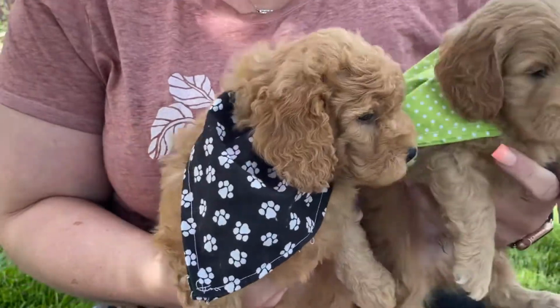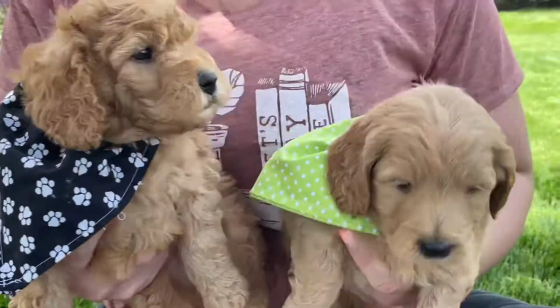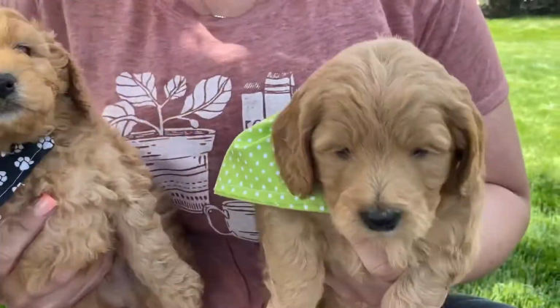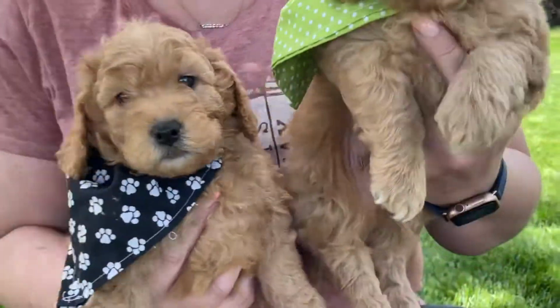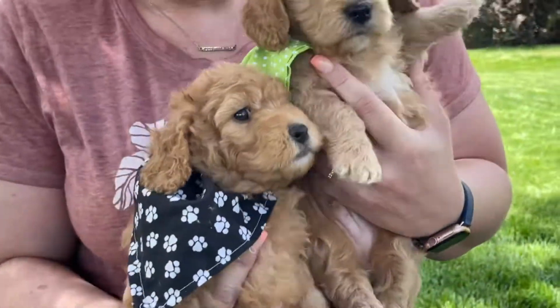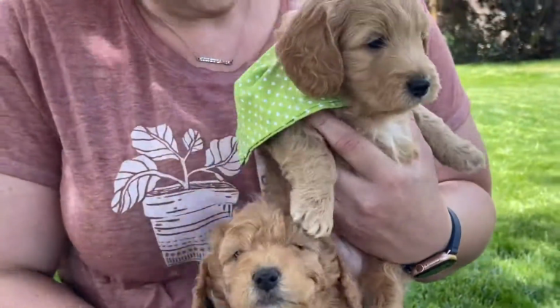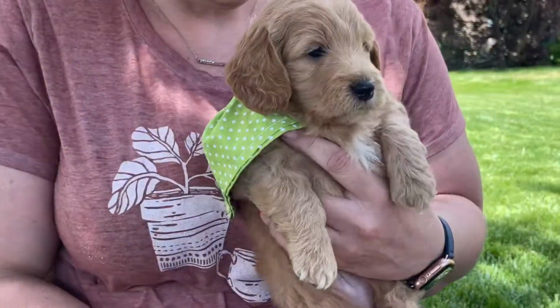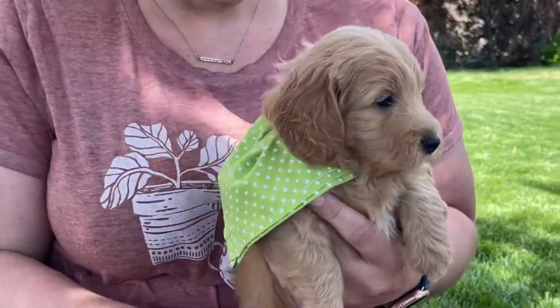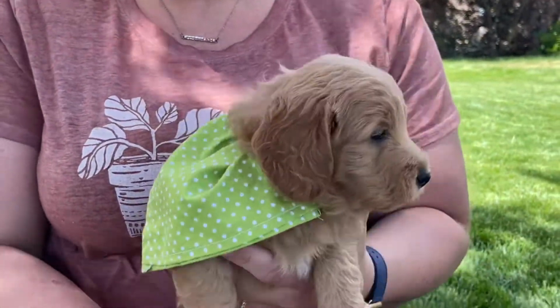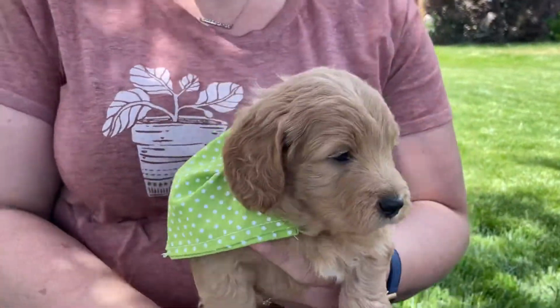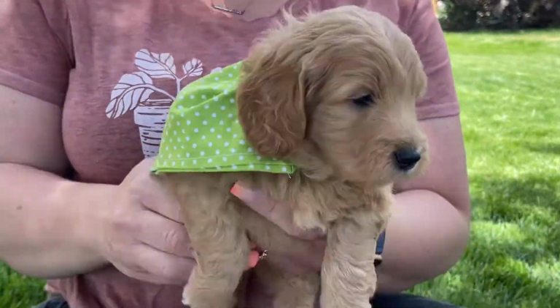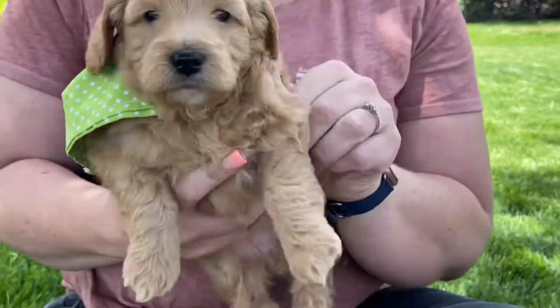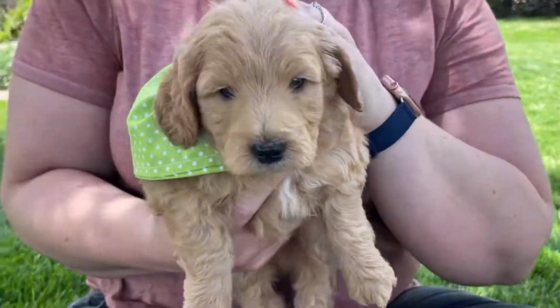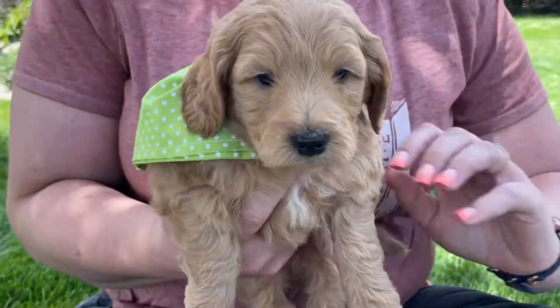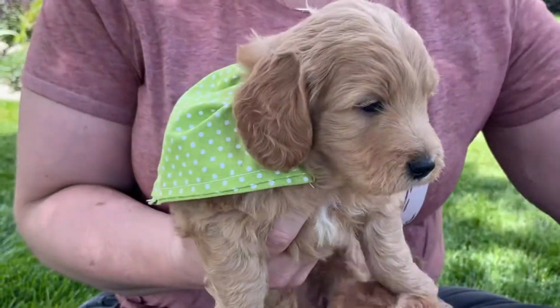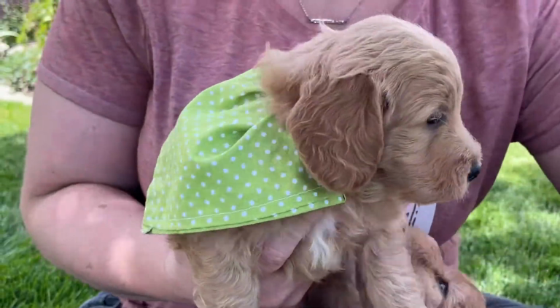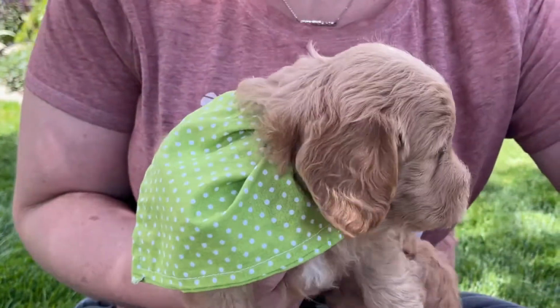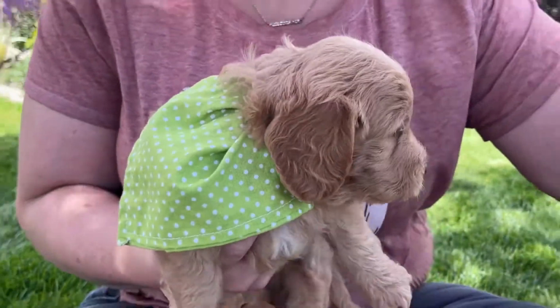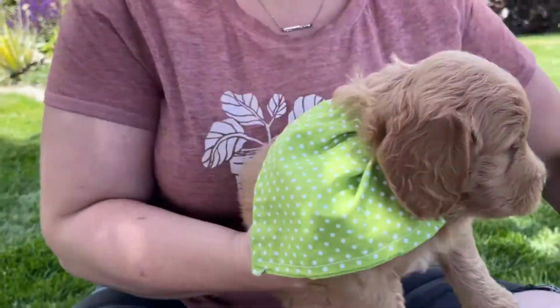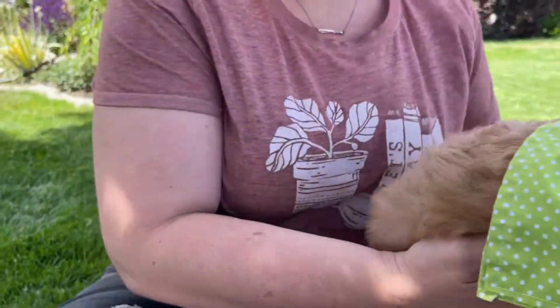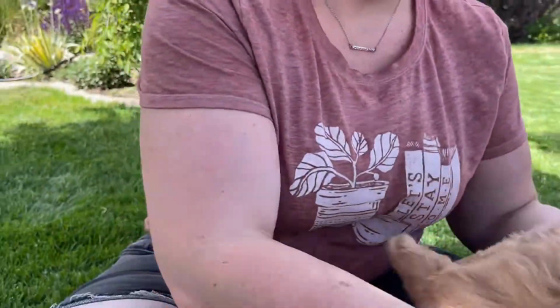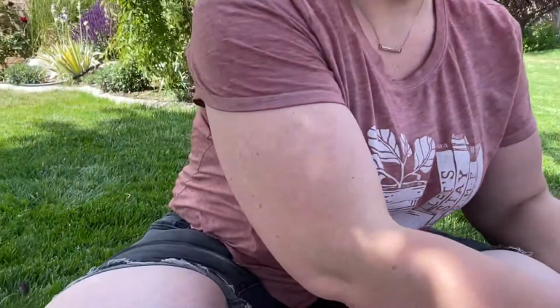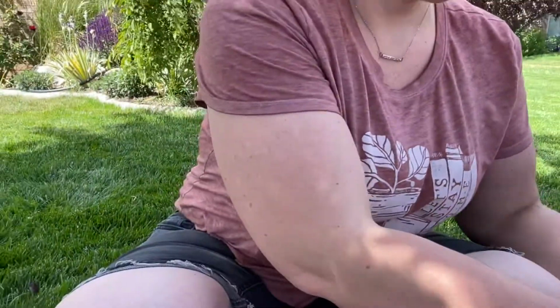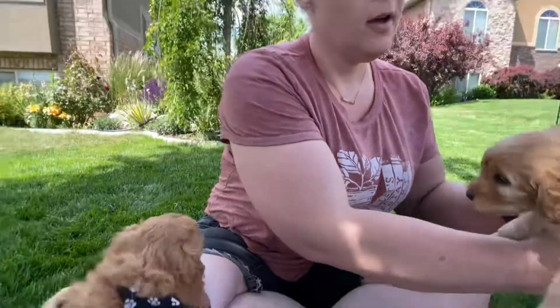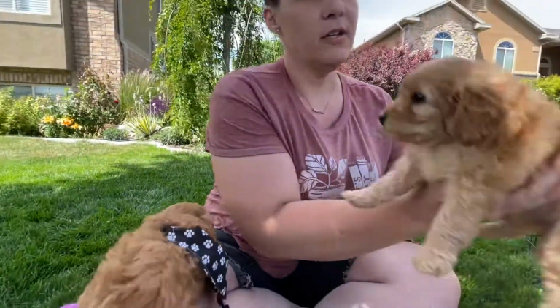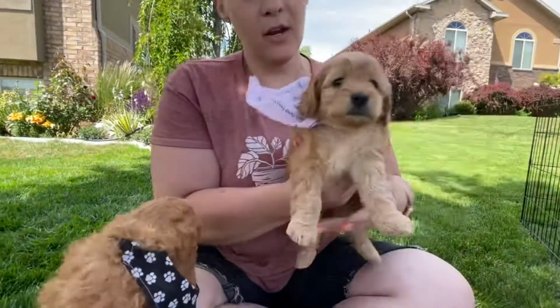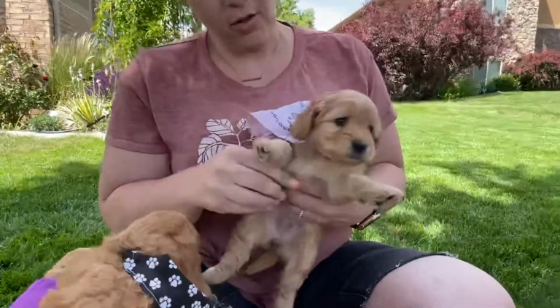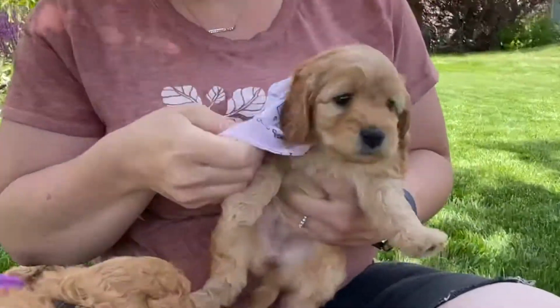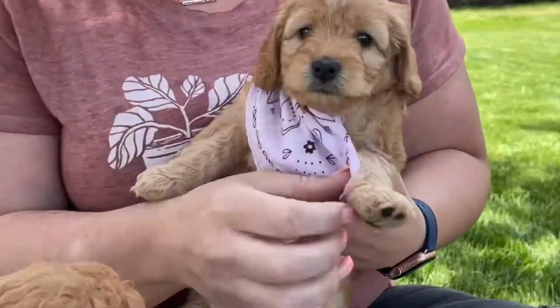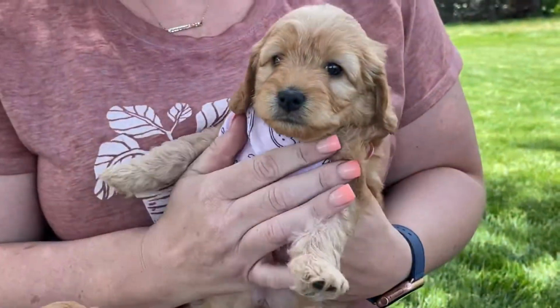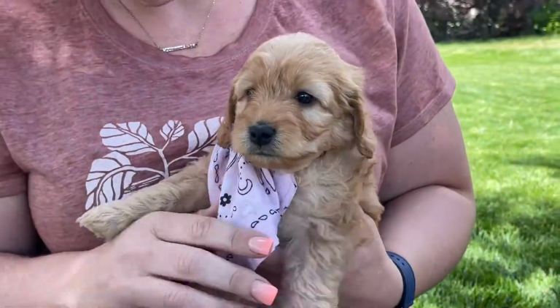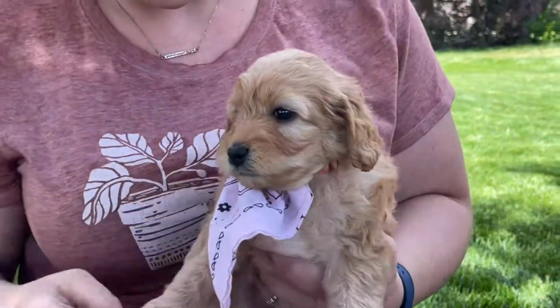And here is Green Collar boy. He is available, where Mr. Green is. And then we have our little Pink Collar girl — she is also available.